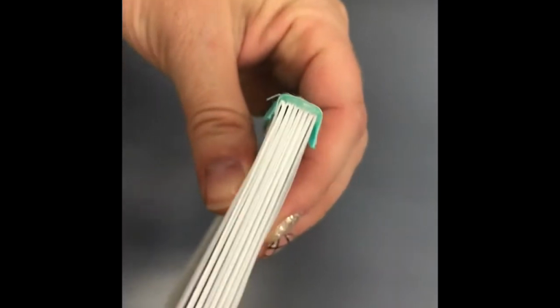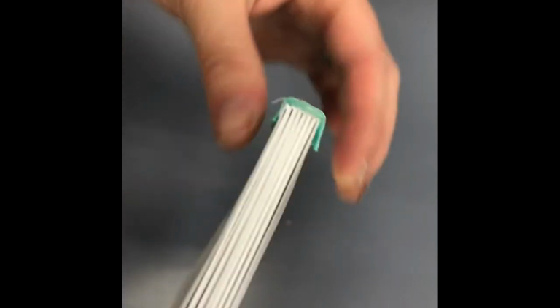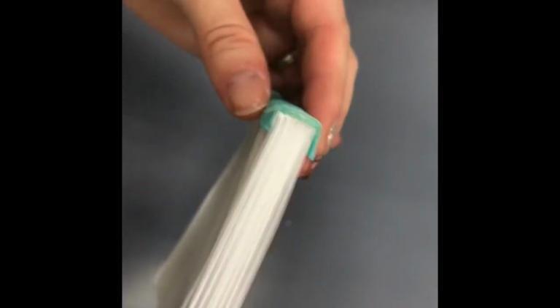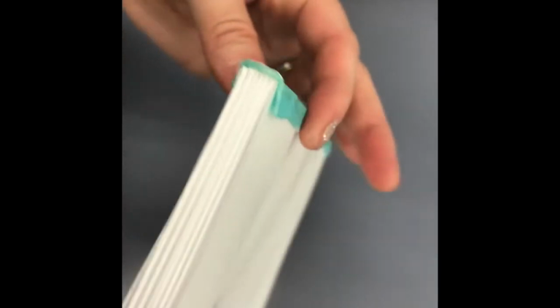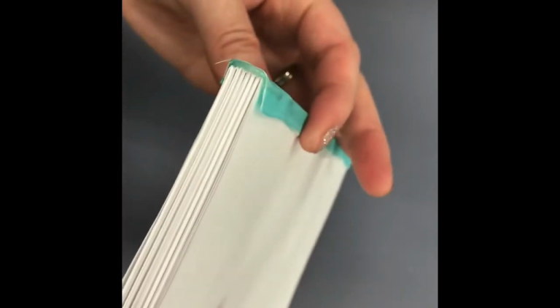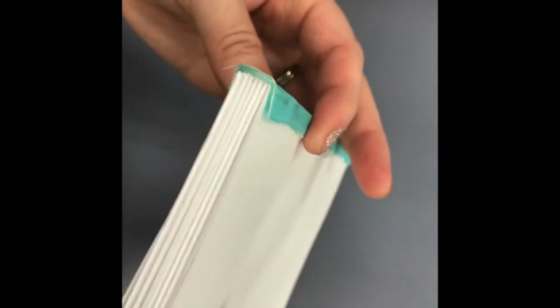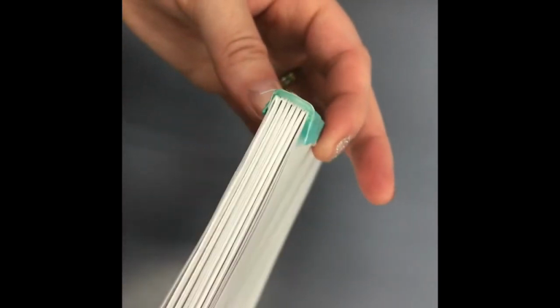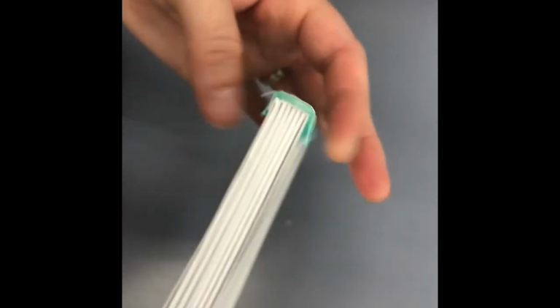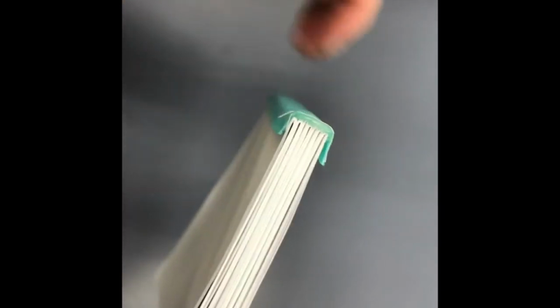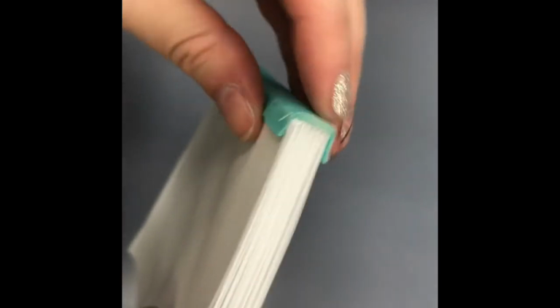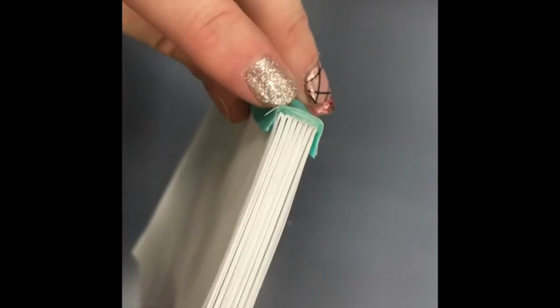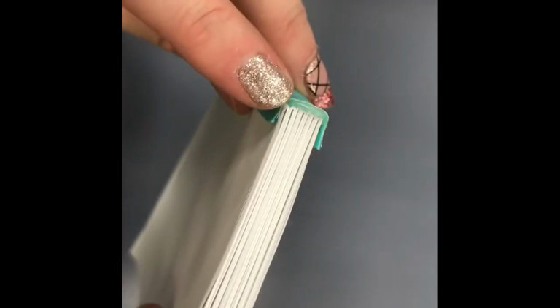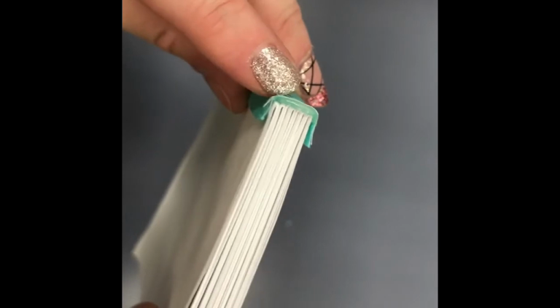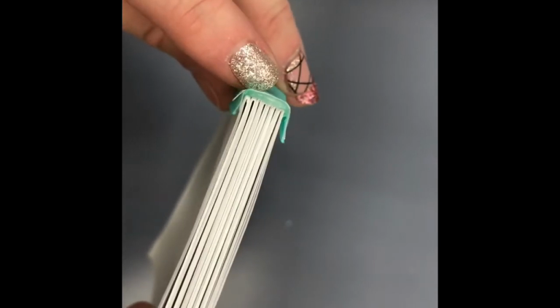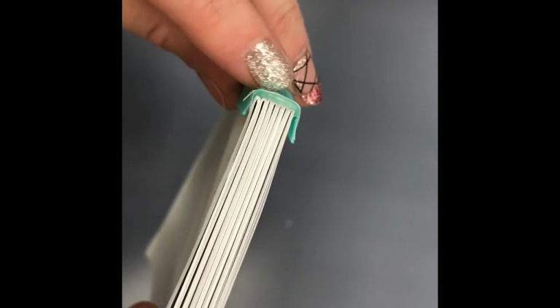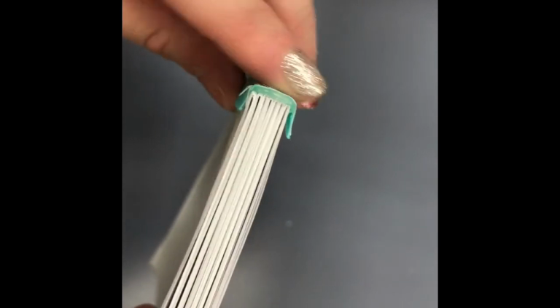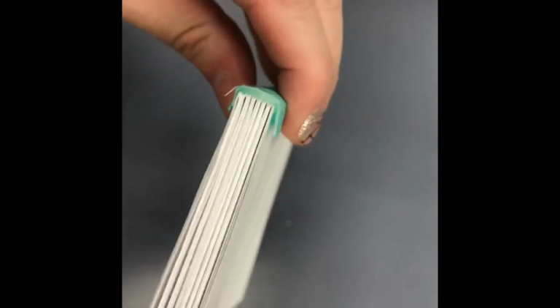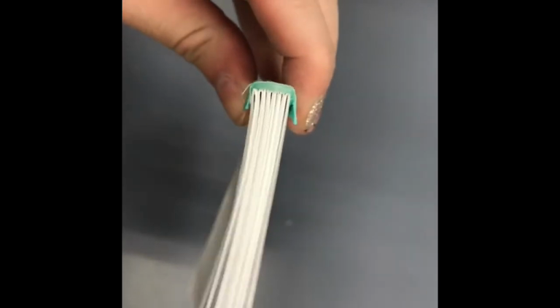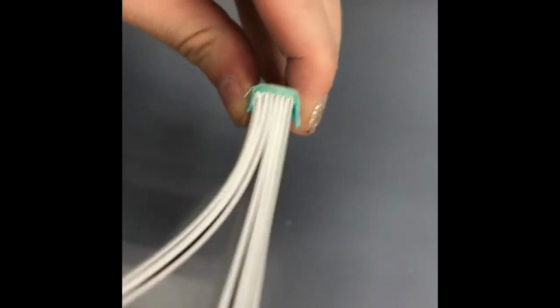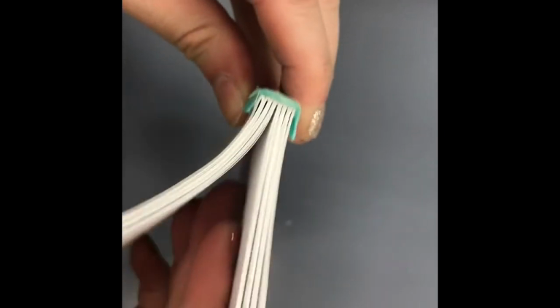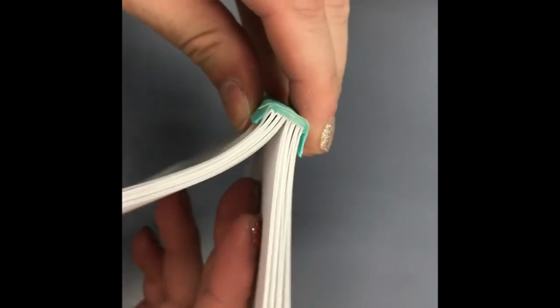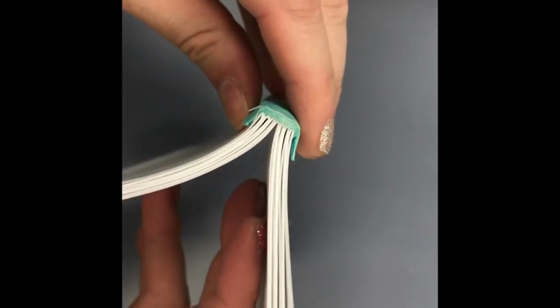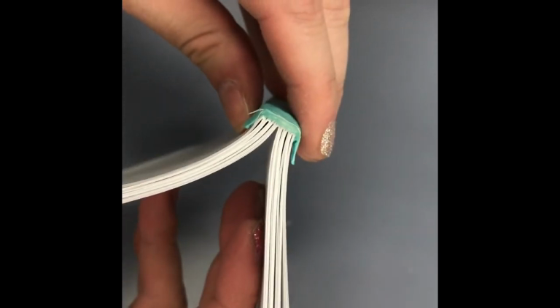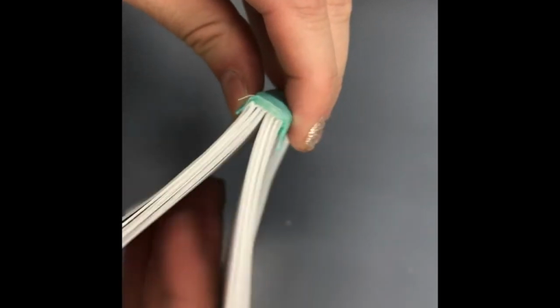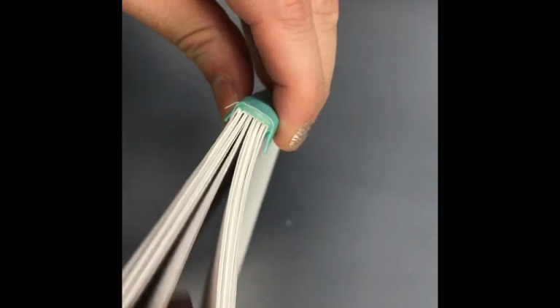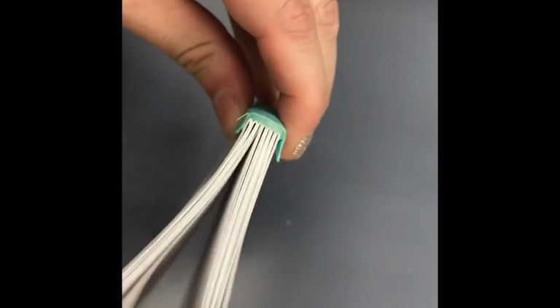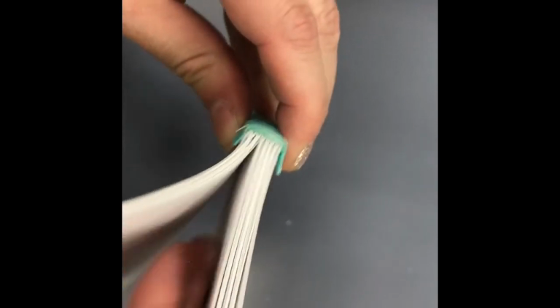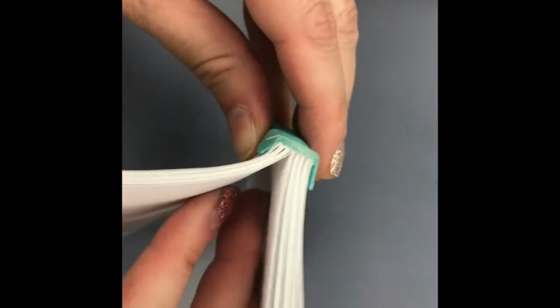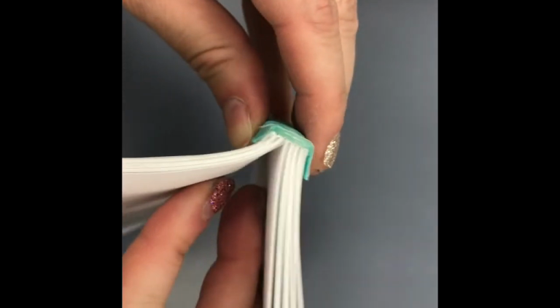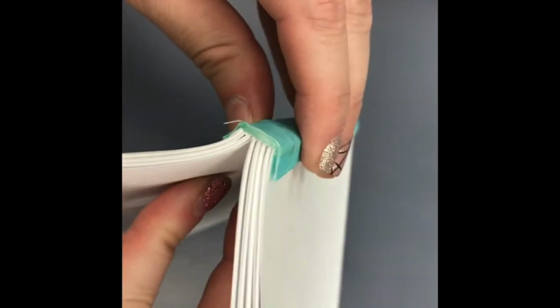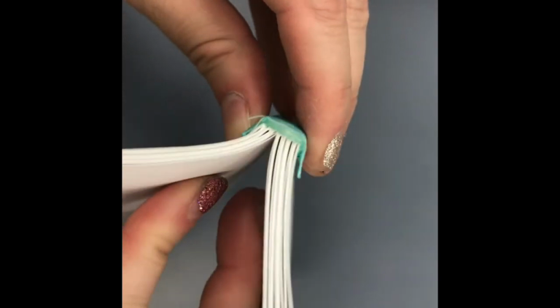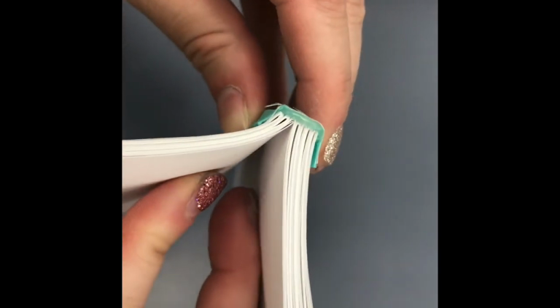Okay so that's pretty much it. You've got your pages done, they're bound together, and the spine is nice and clean with a little ribbon on there. Later I'll make another video showing you how to make a cover and how to attach the cover to the pages. Thanks a lot and enjoy your project!